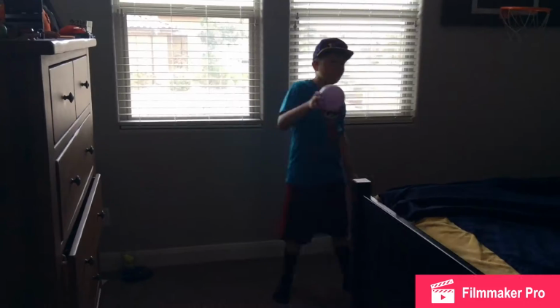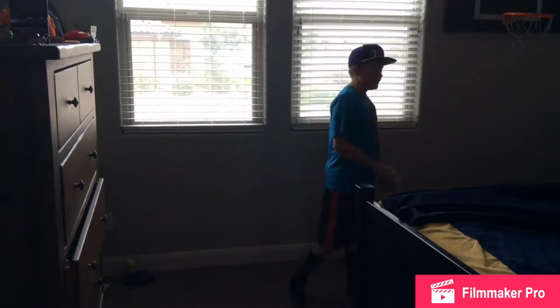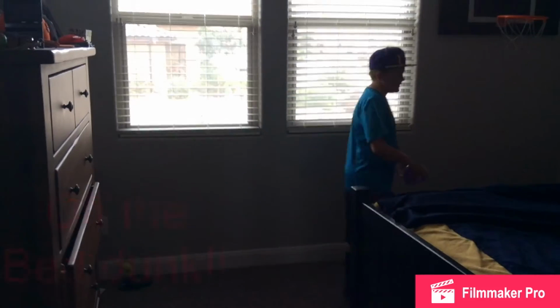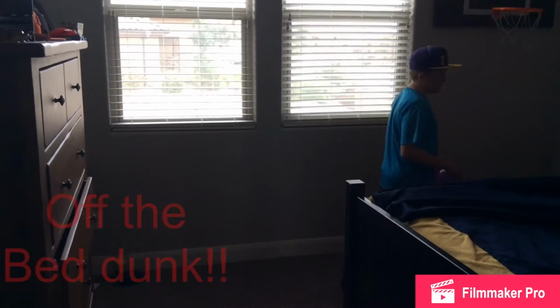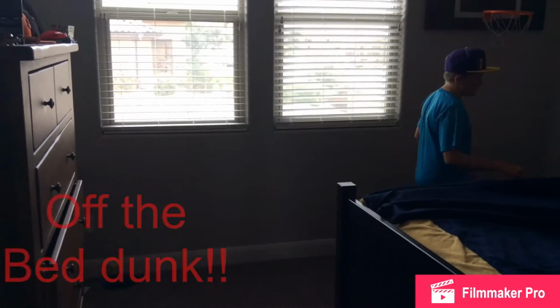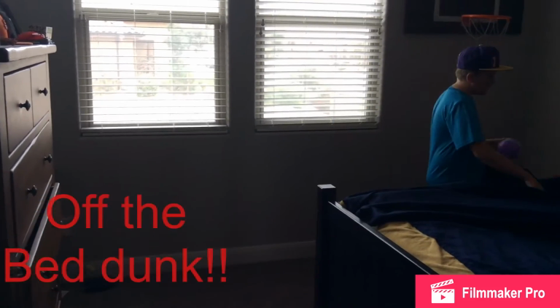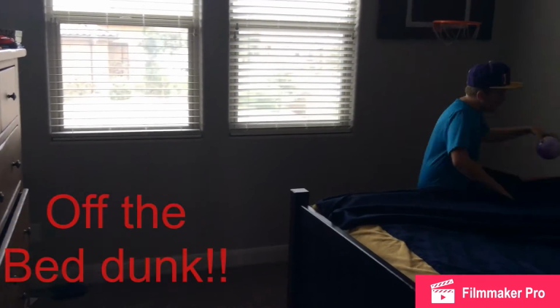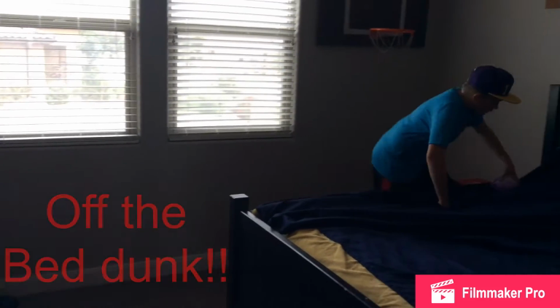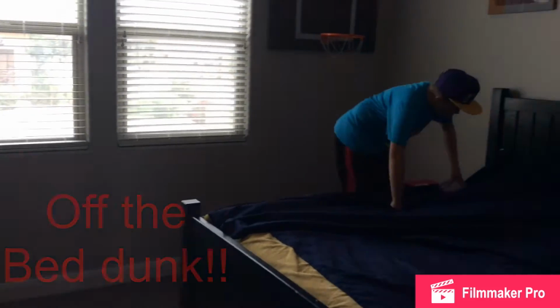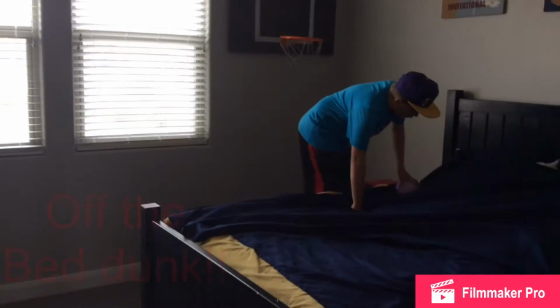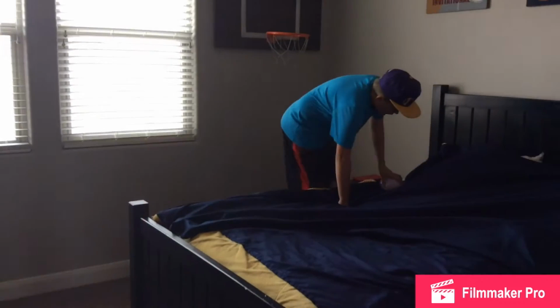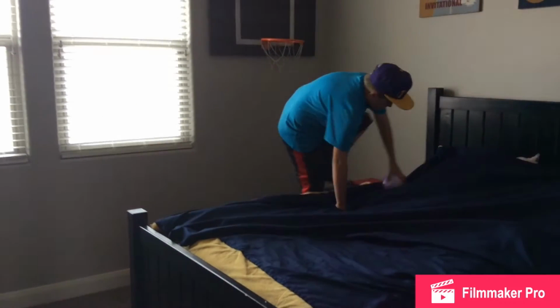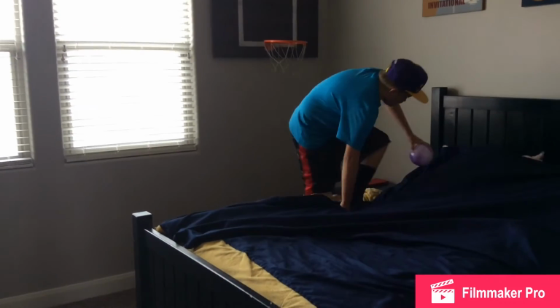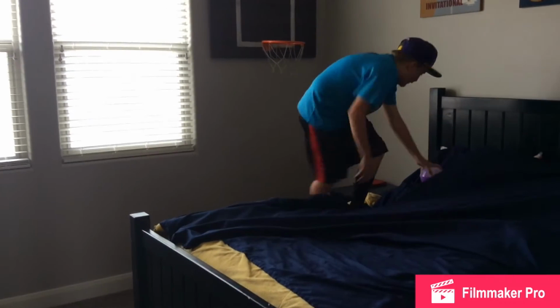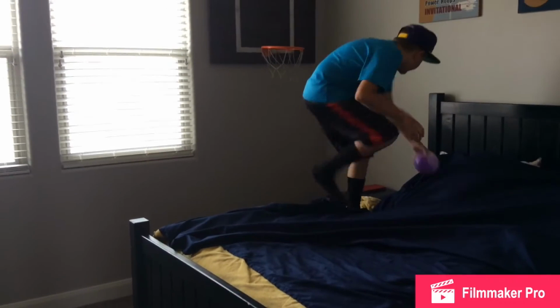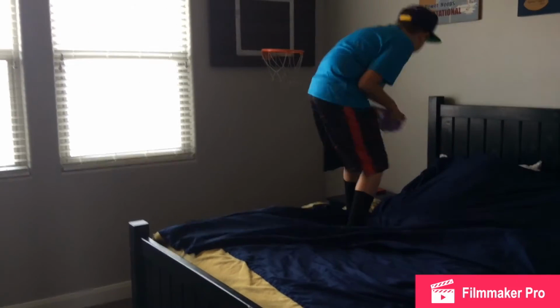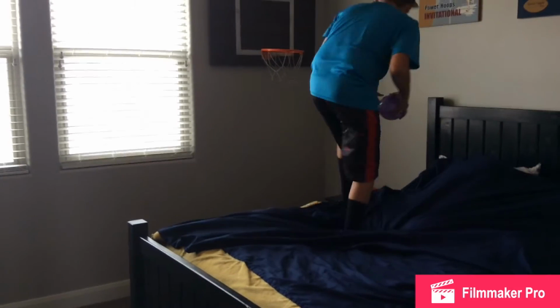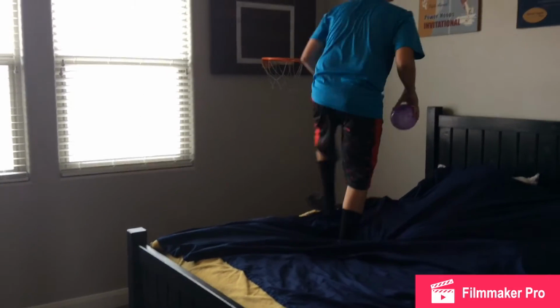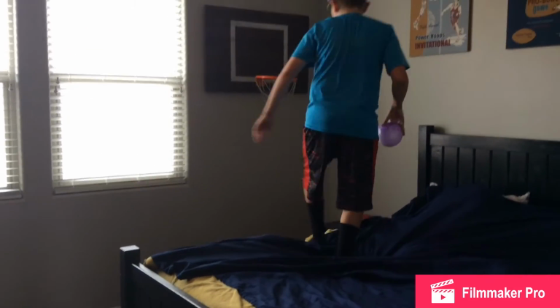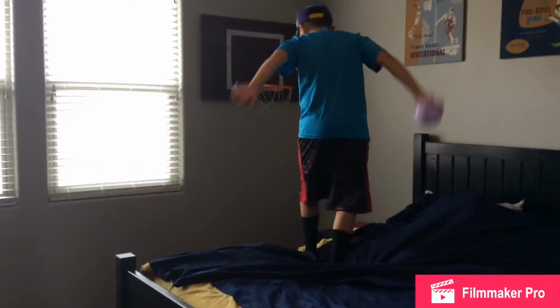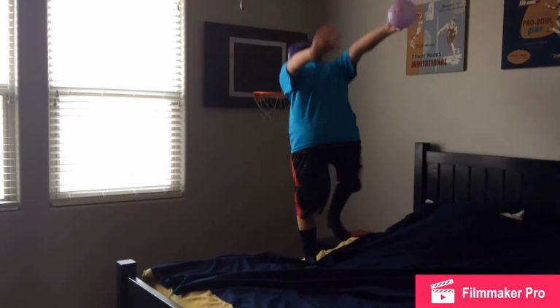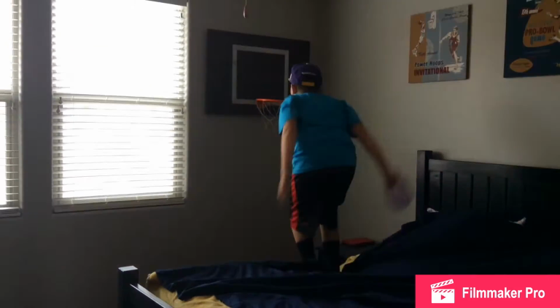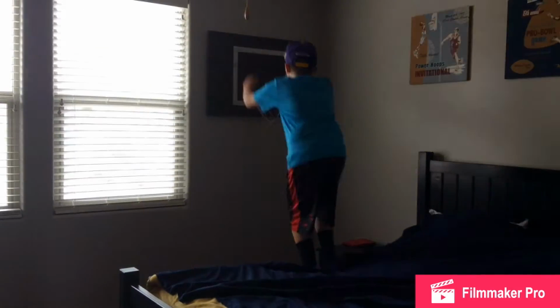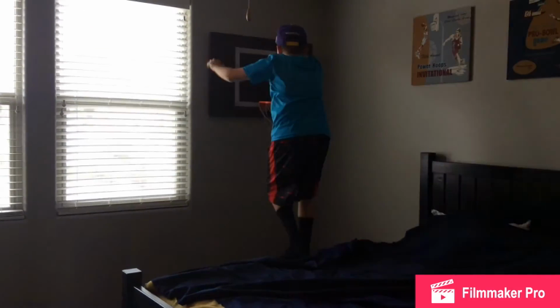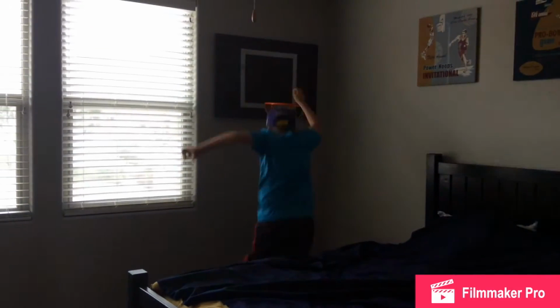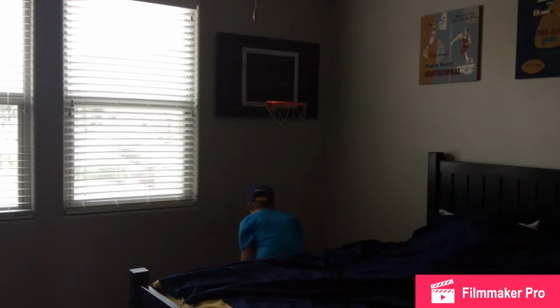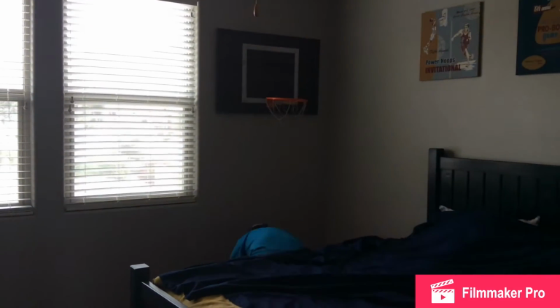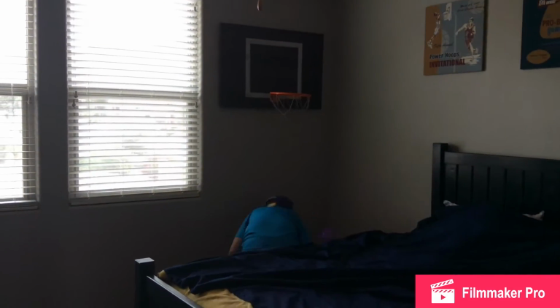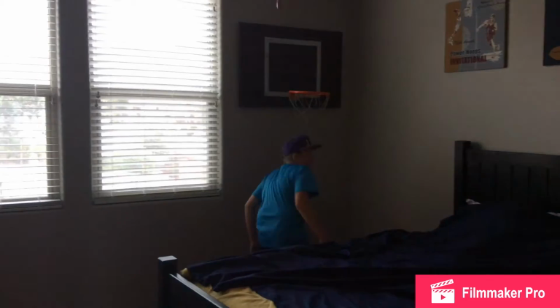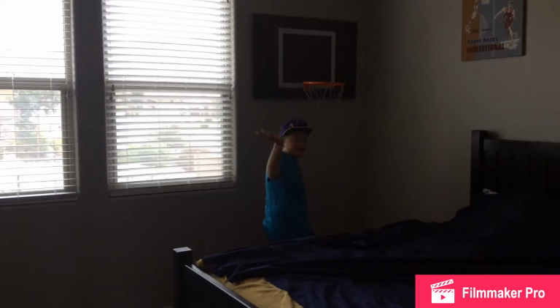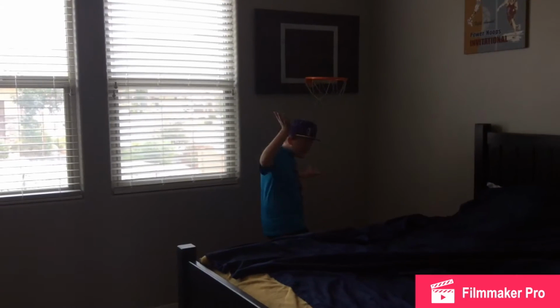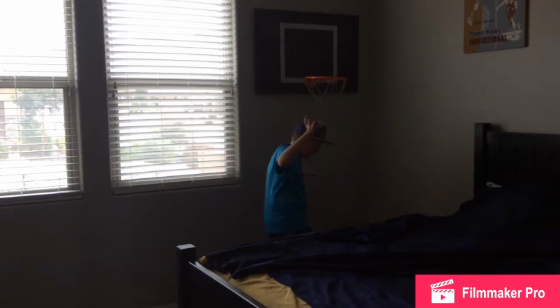This is the on-top-of-the-bed dub. Woo! Crazy, right?